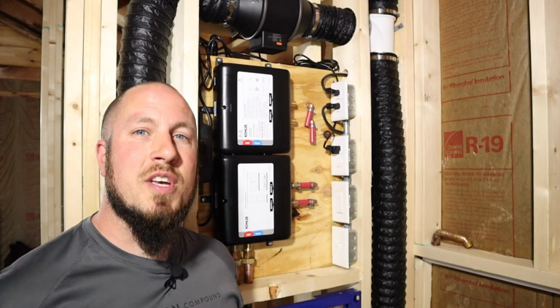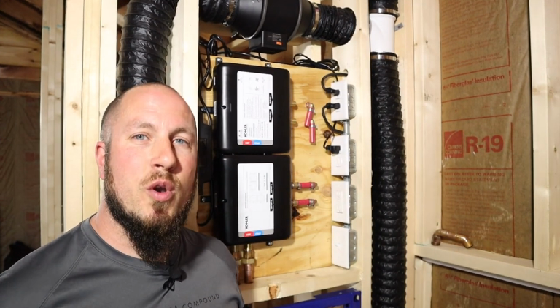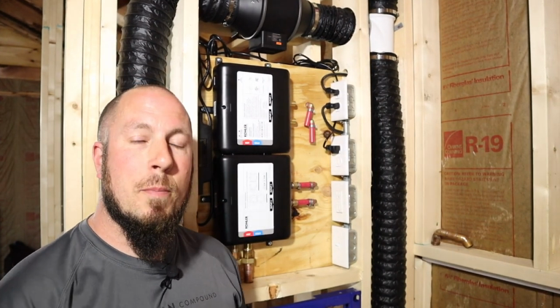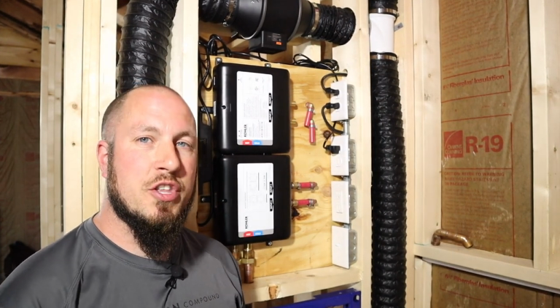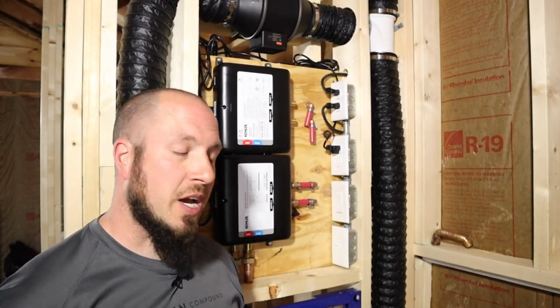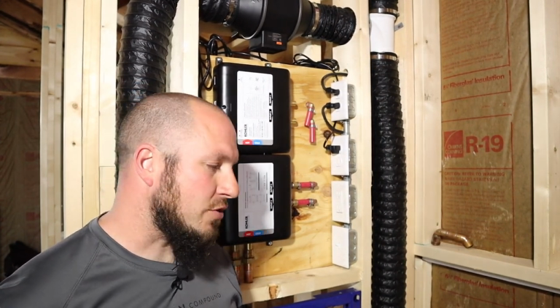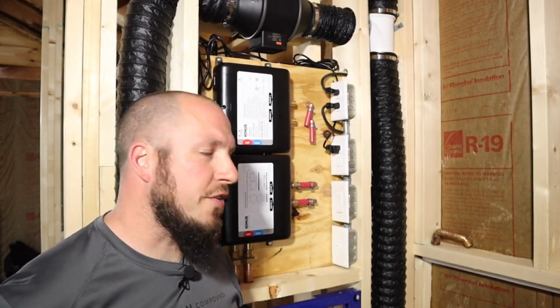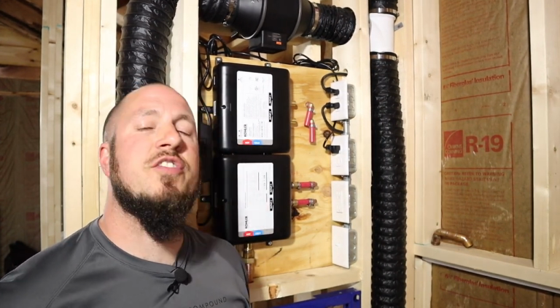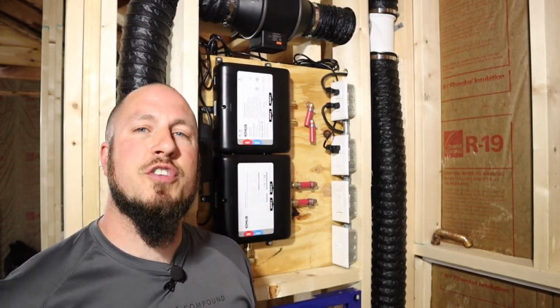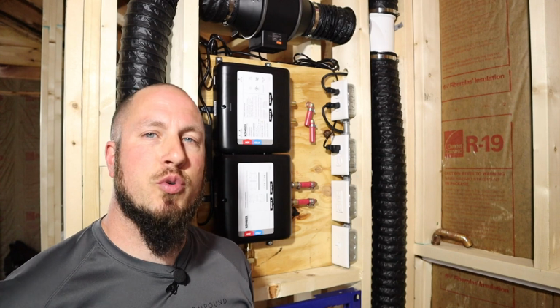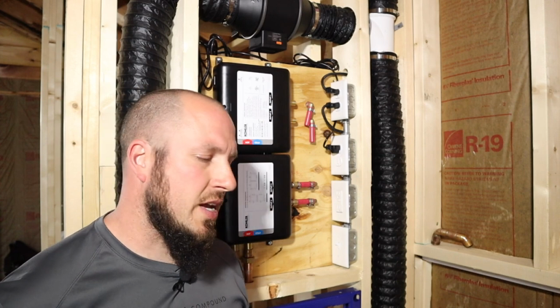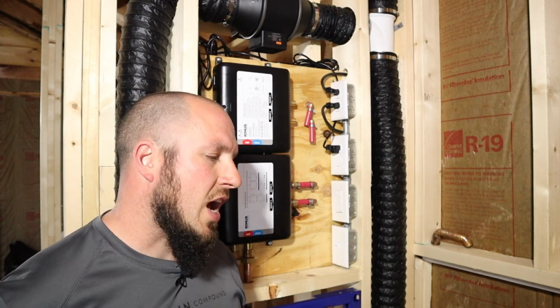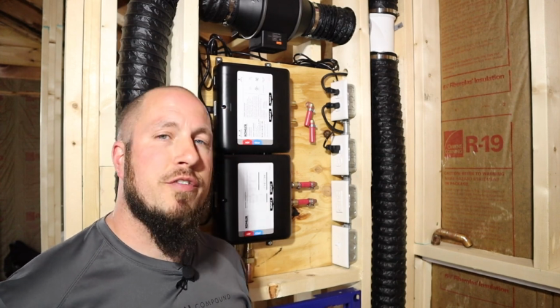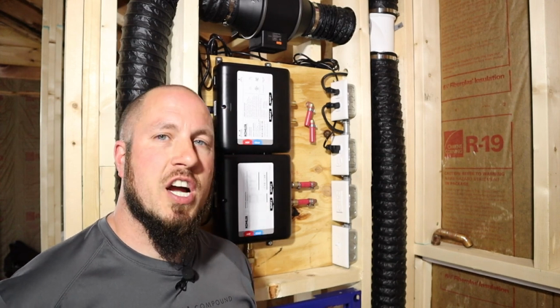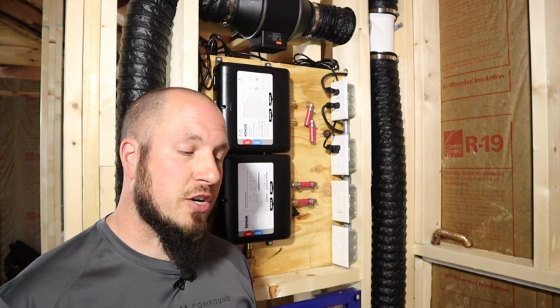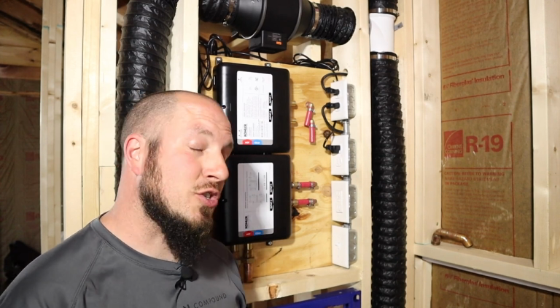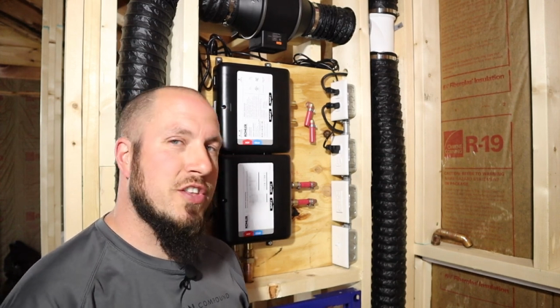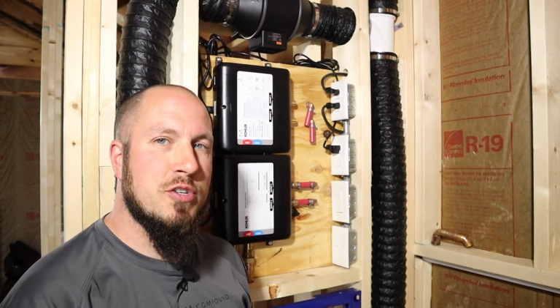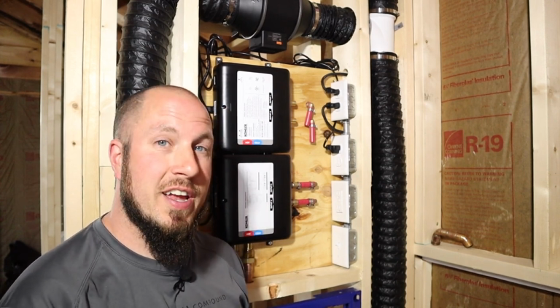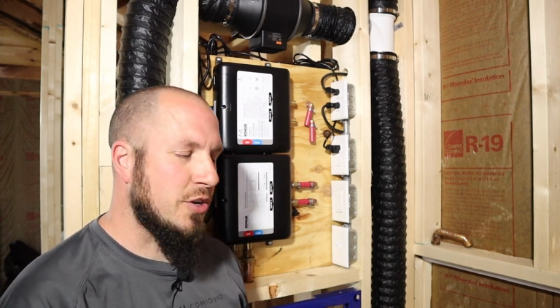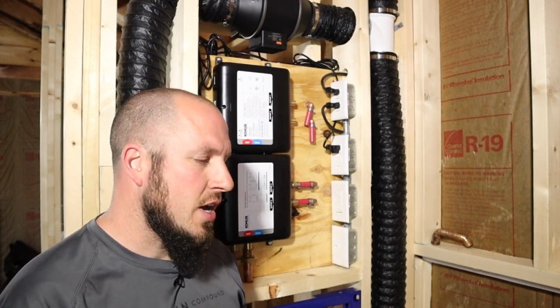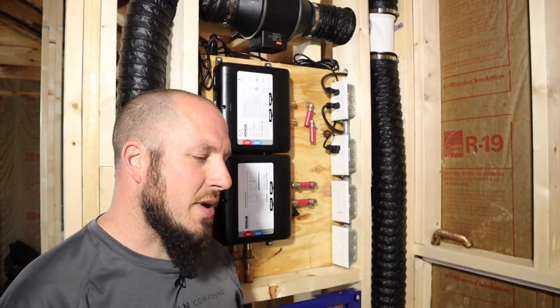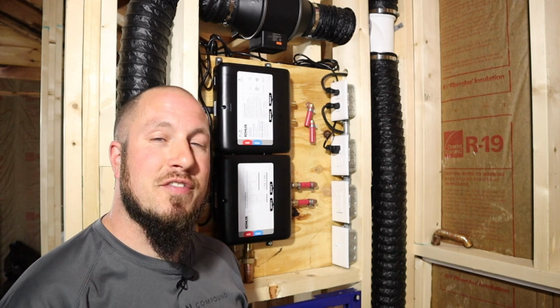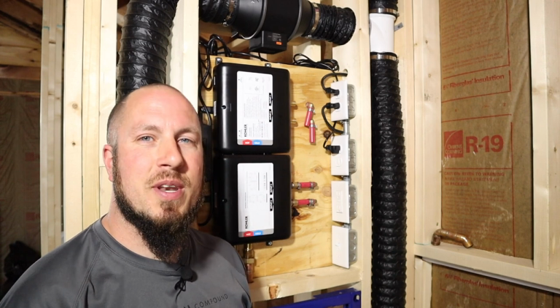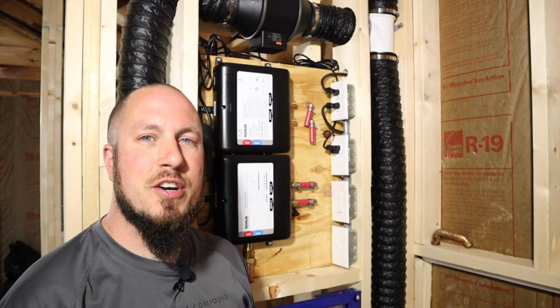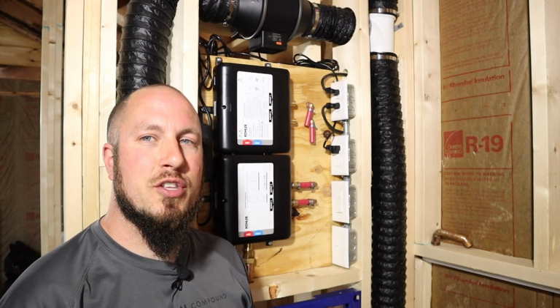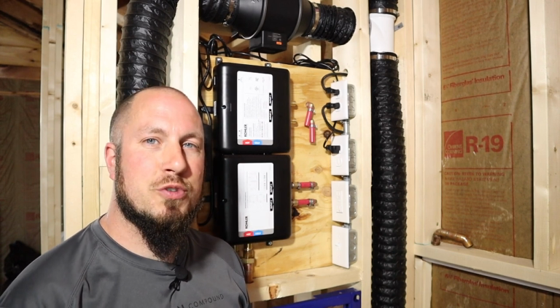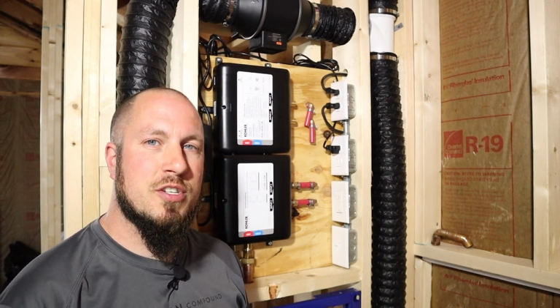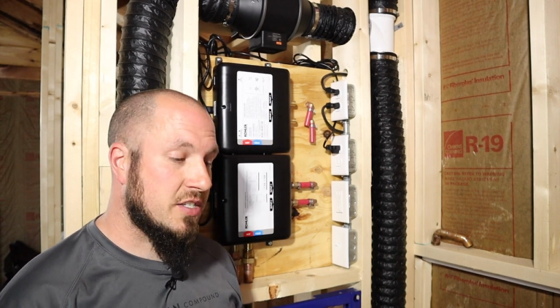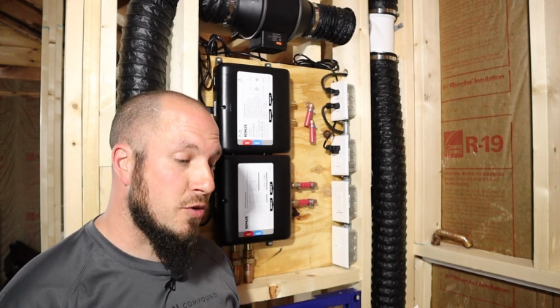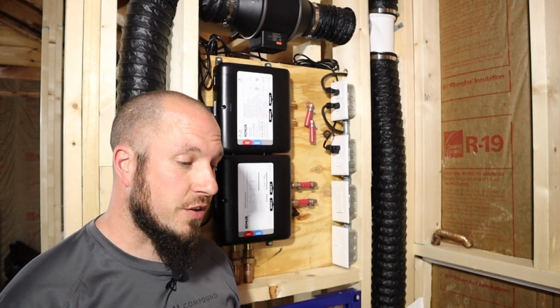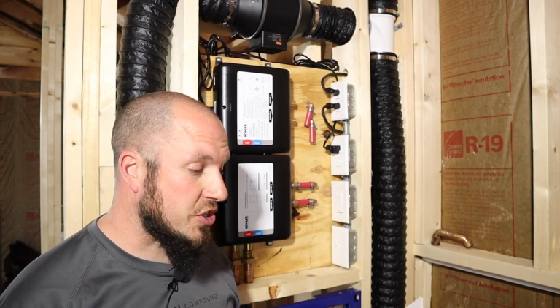What's up everyone? Welcome back to the Durbin Compound. If this is your first time joining me, I'm a renovation contractor and I also run this YouTube channel. My name is Devin Durbin, and I'm here to bring you the tools, tips, and tricks to make you more self-sufficient.